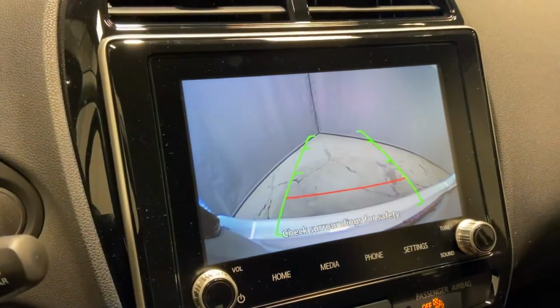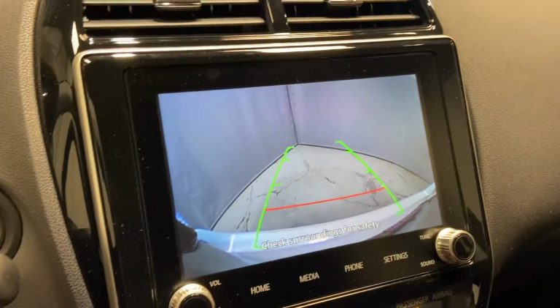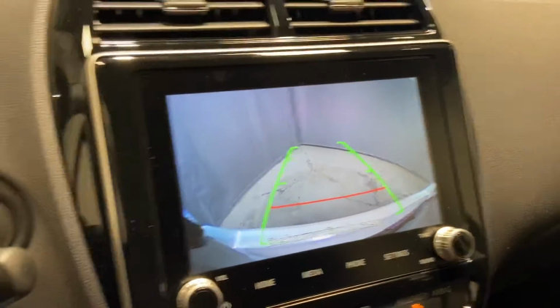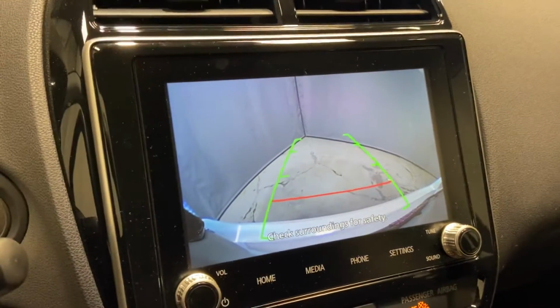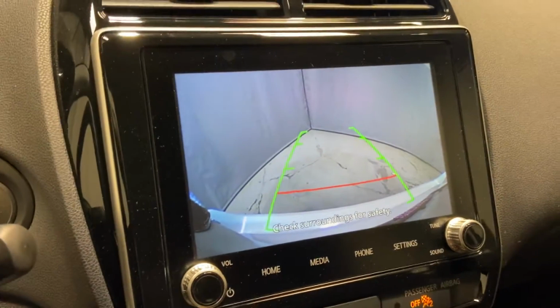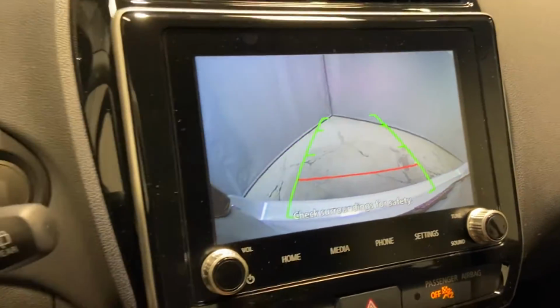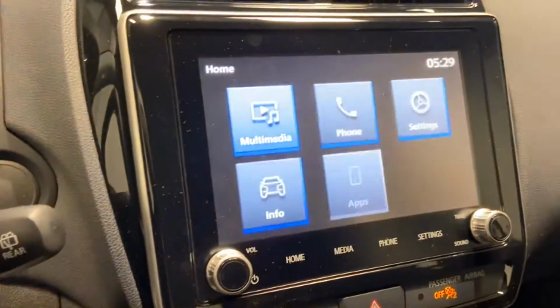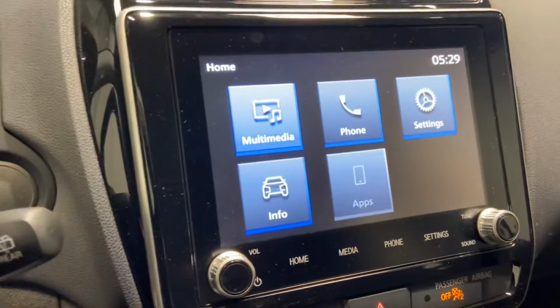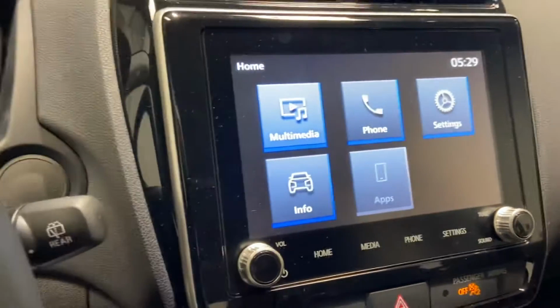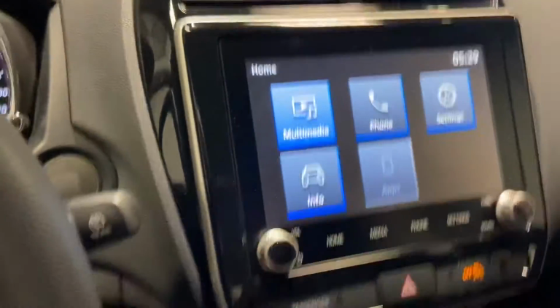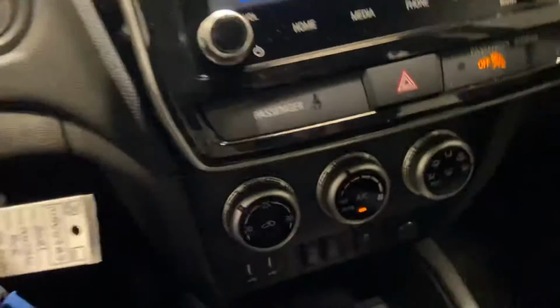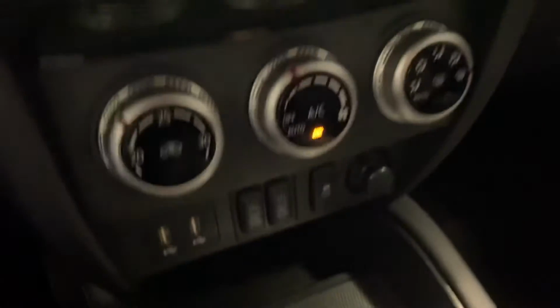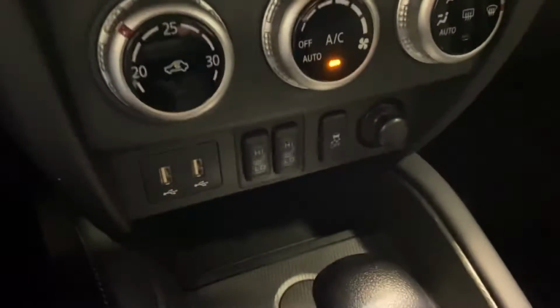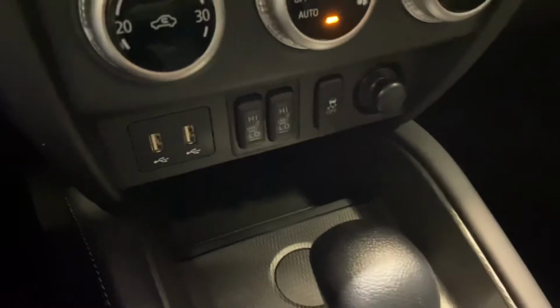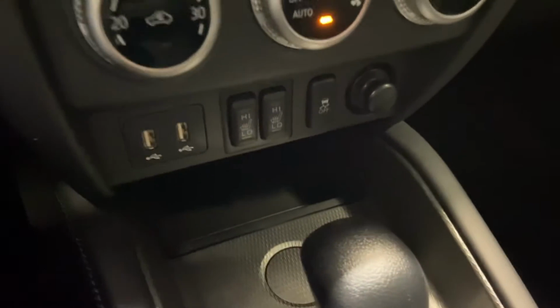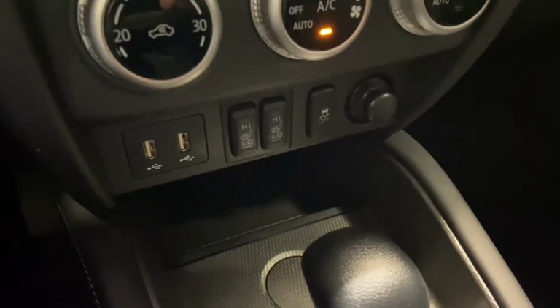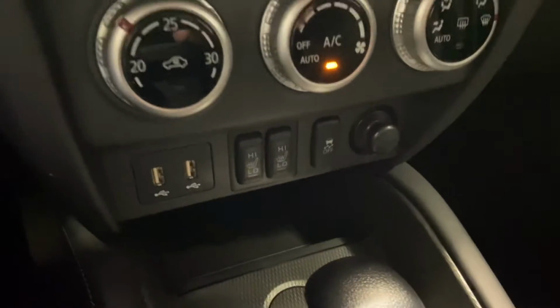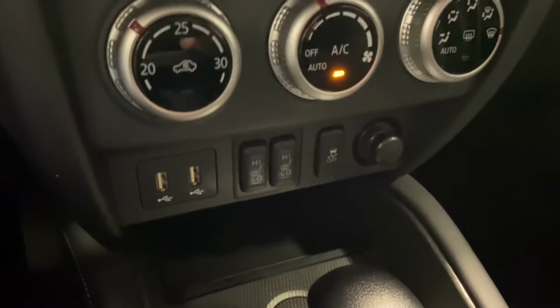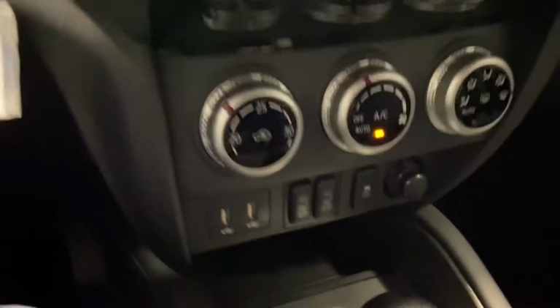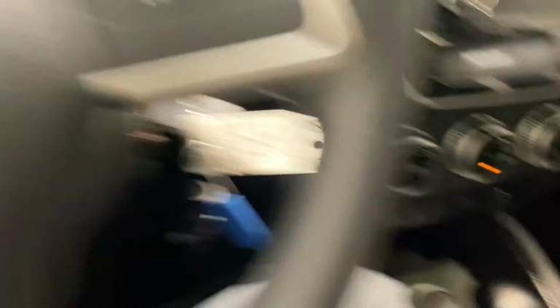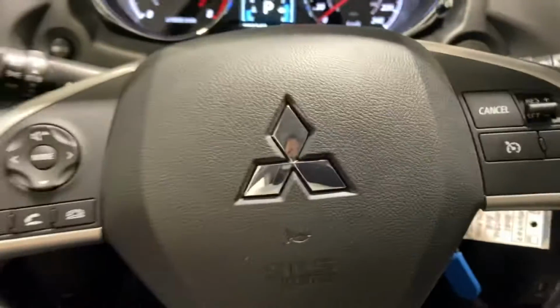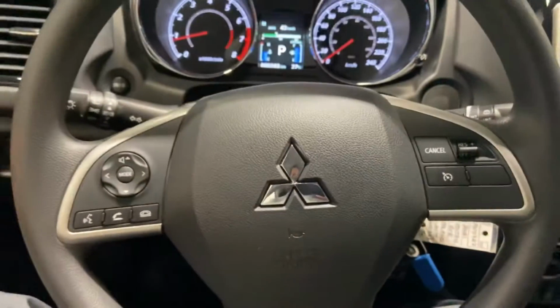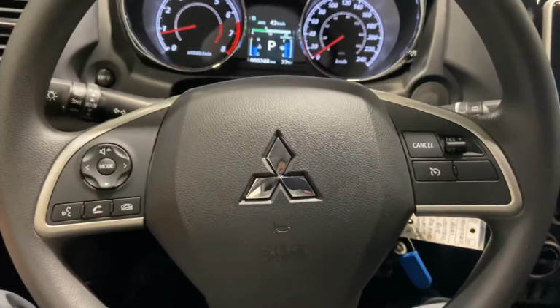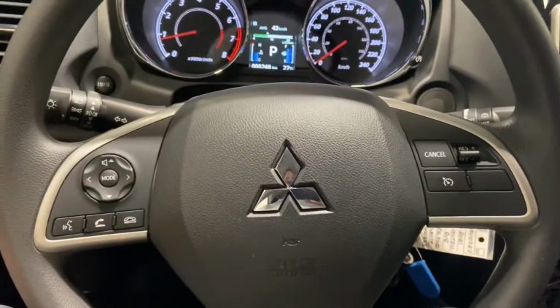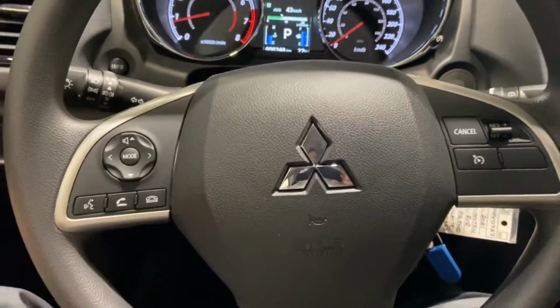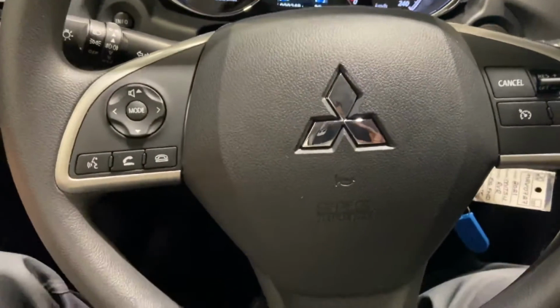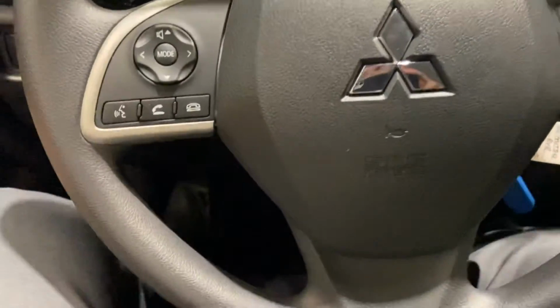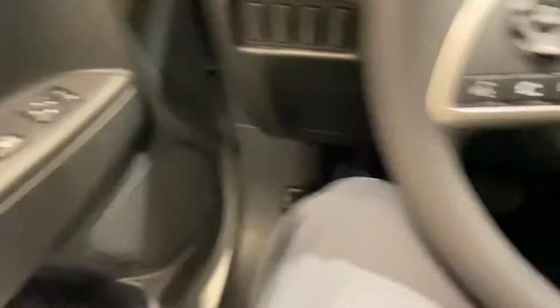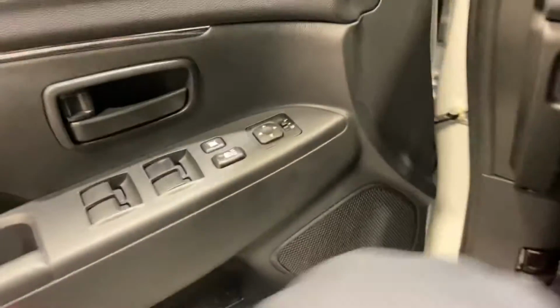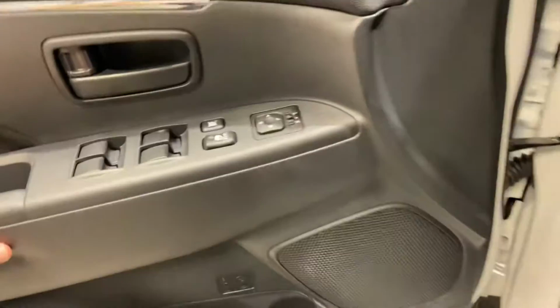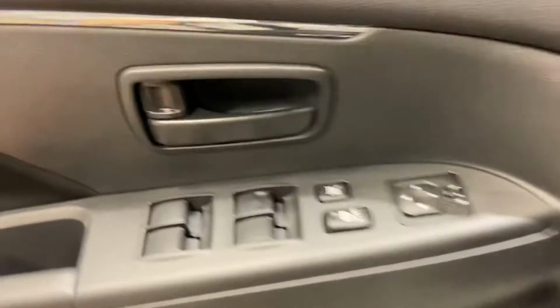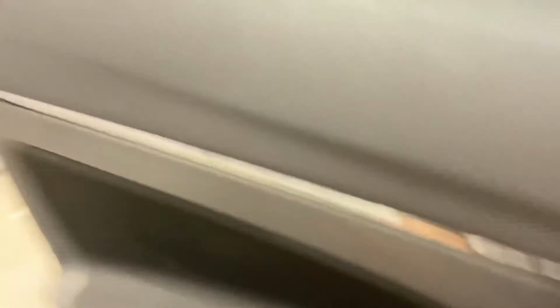This SUV is 5 out of 5 star safety rated, so one of the safer vehicles out there. You have all your climate controls with your heated seats. You can plug your phone into the USB — all of your options nice and easy to access. Power windows, power locks.